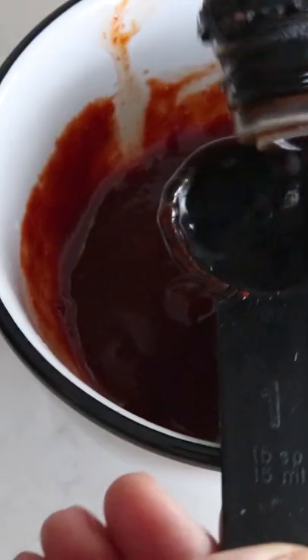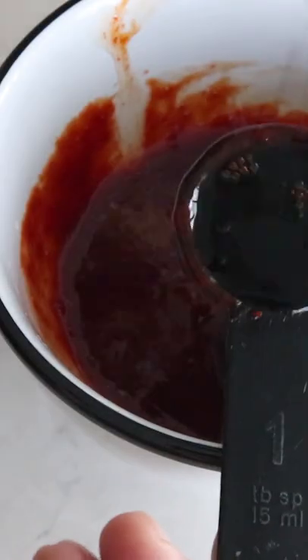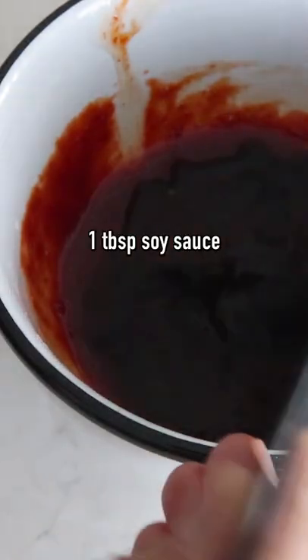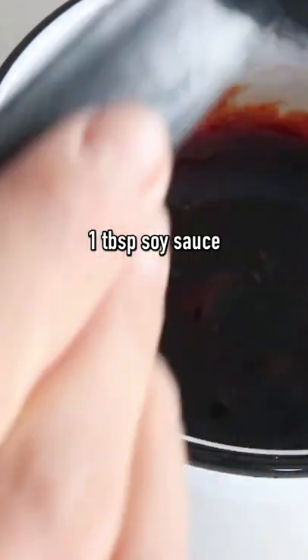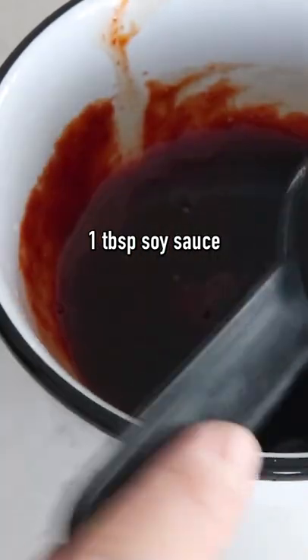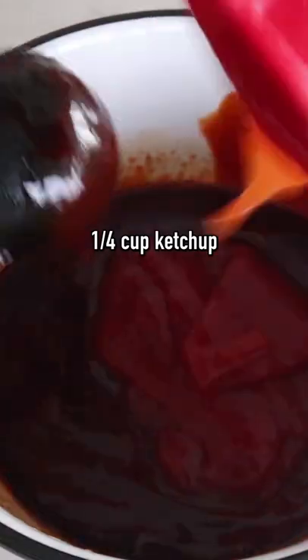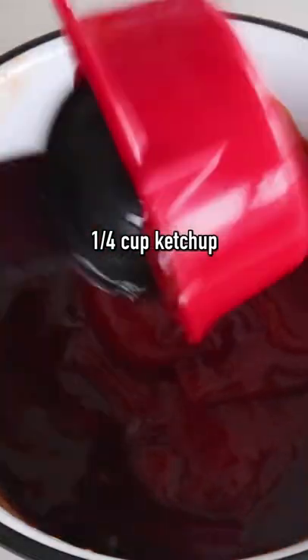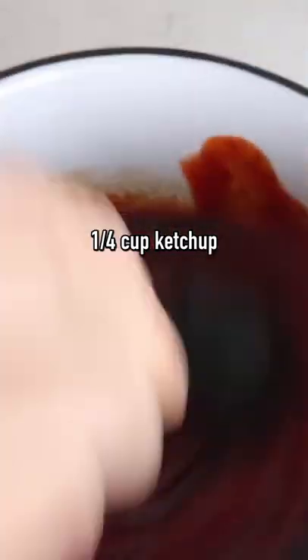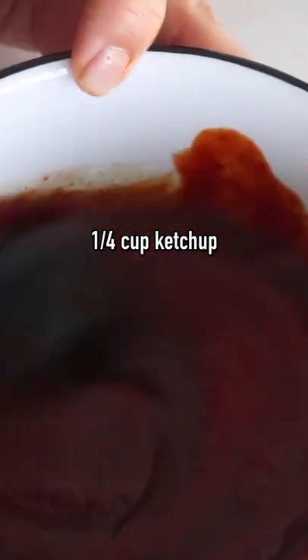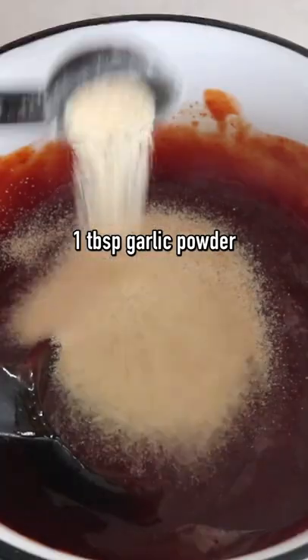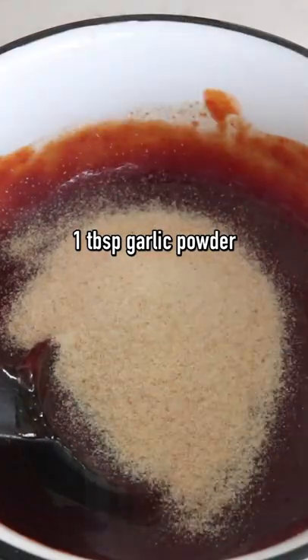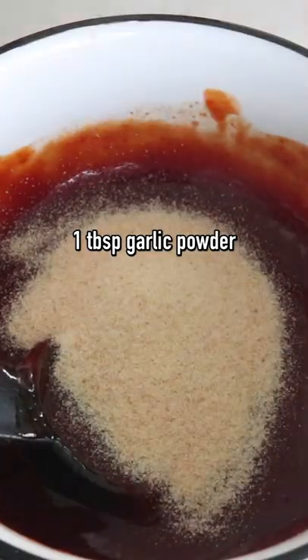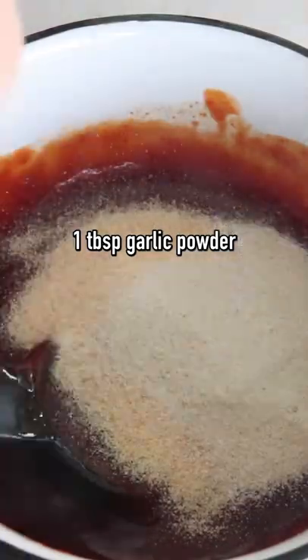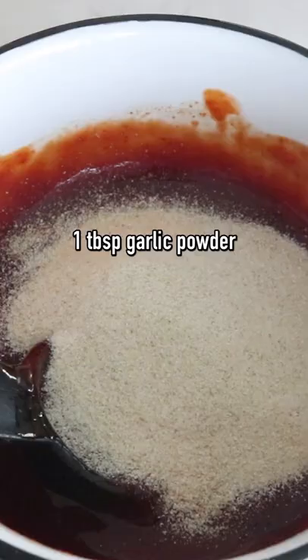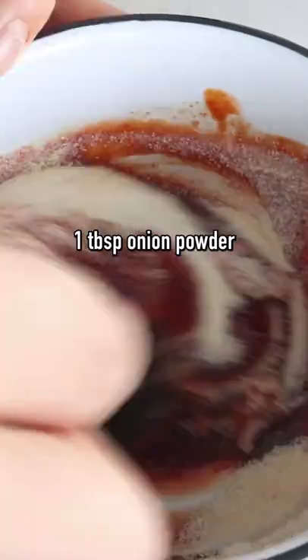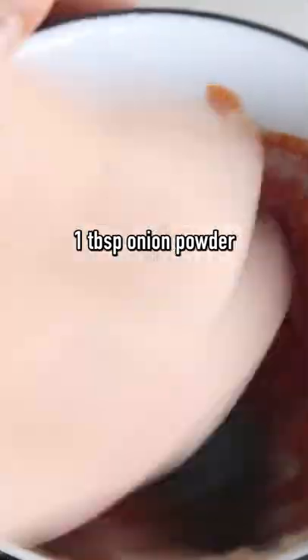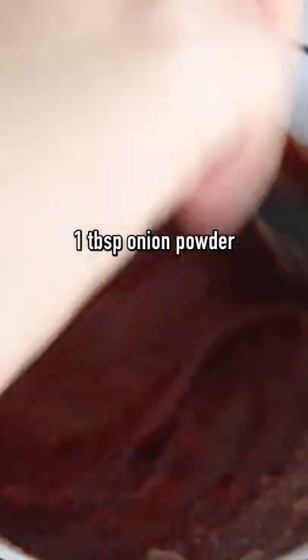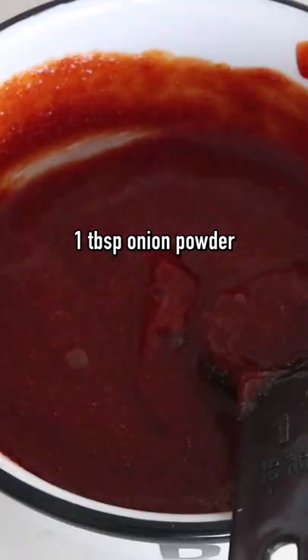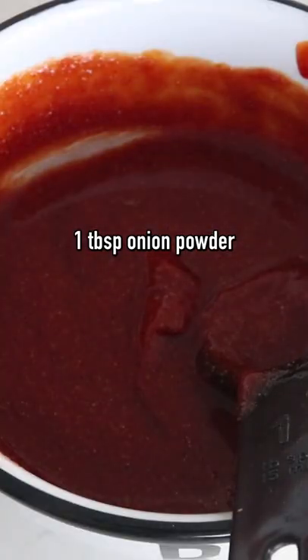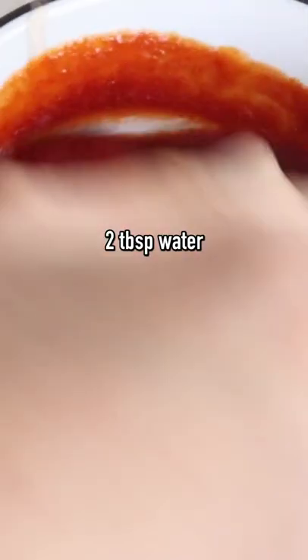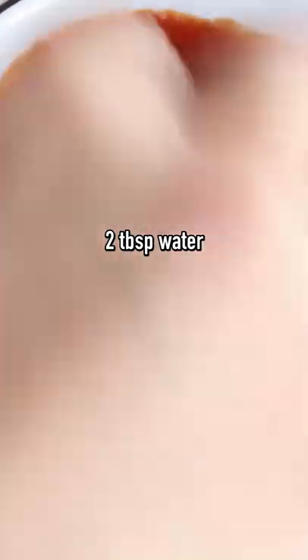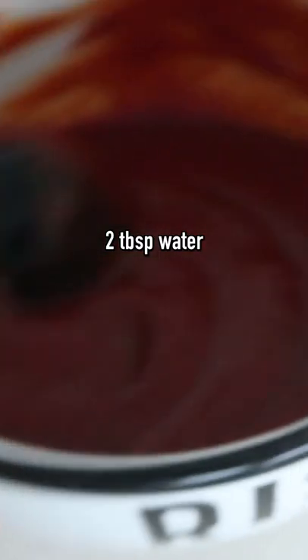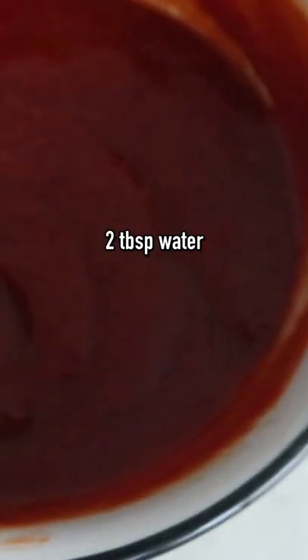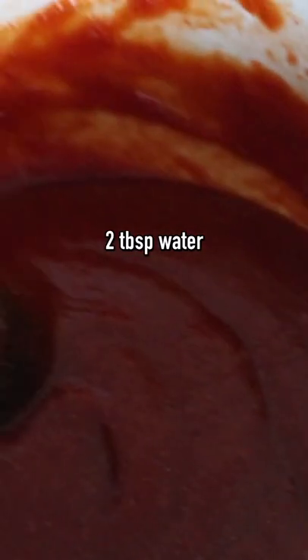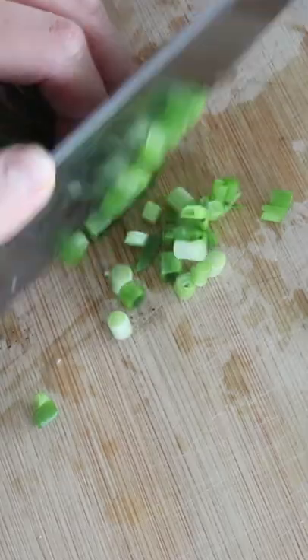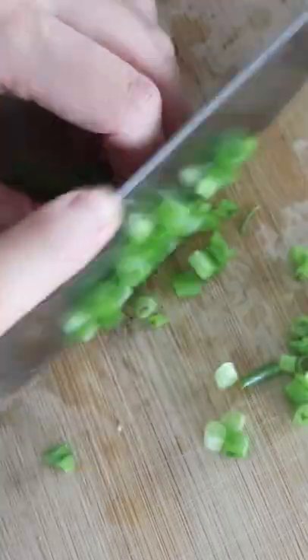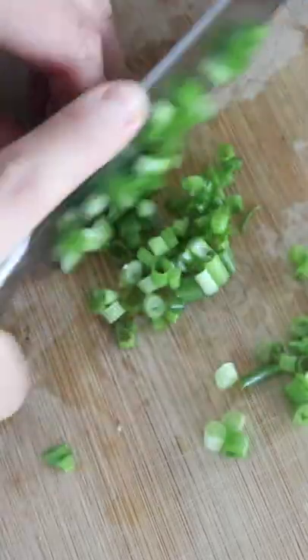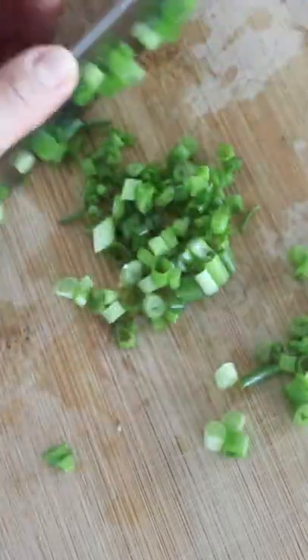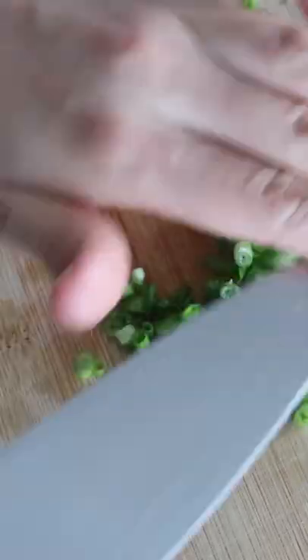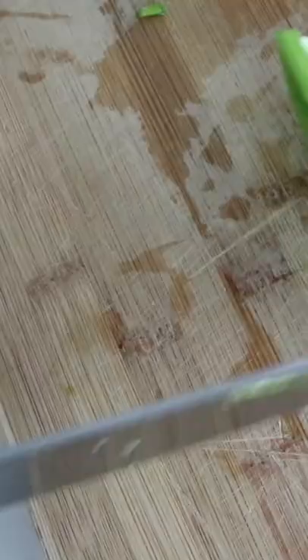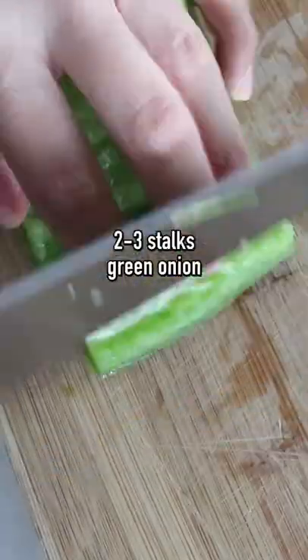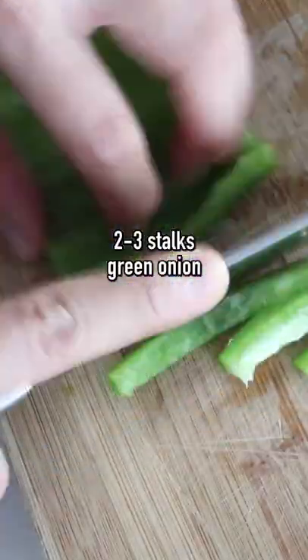Add in one tablespoon of soy sauce, a quarter cup of ketchup, one tablespoon of garlic powder, one tablespoon of onion powder, and two tablespoons of water. Next we can chop up our vegetables.